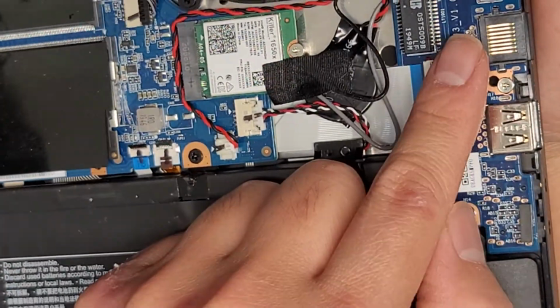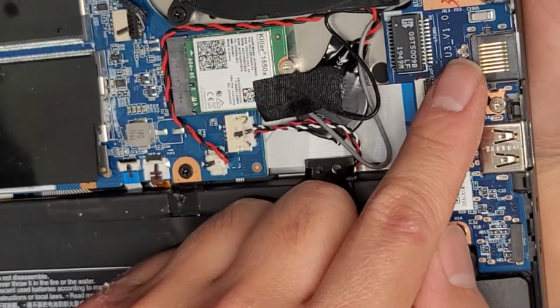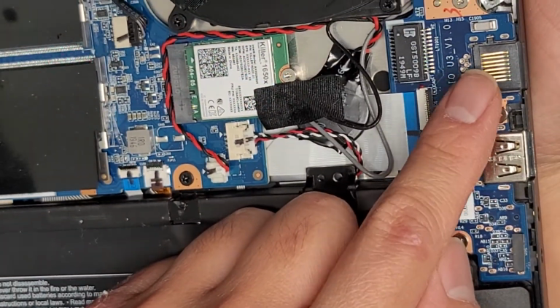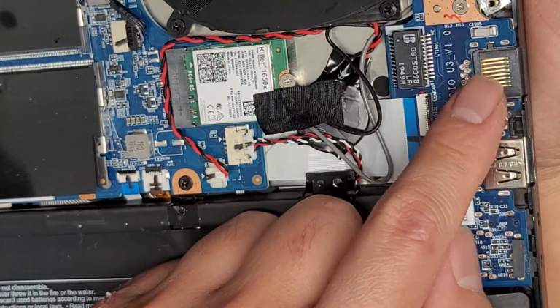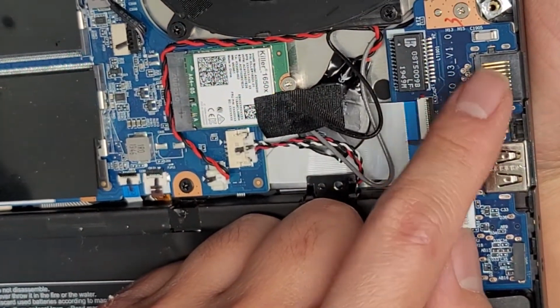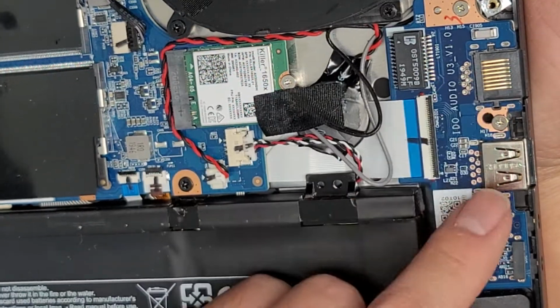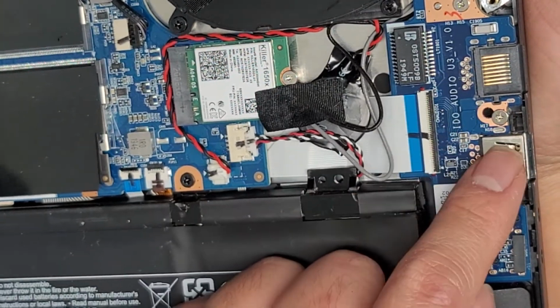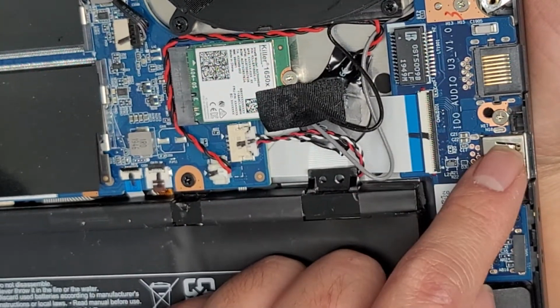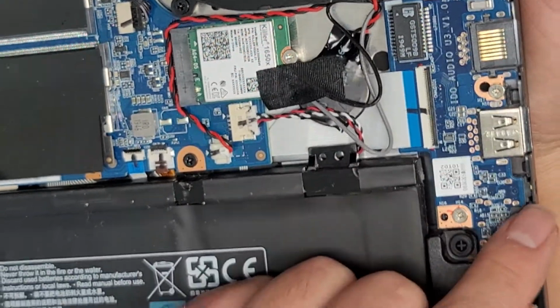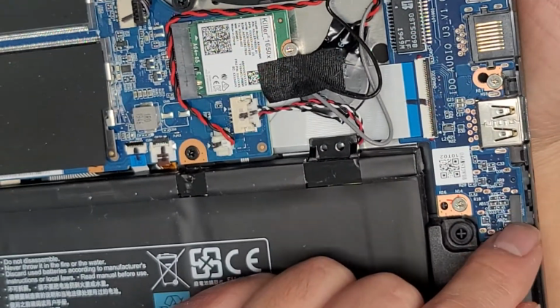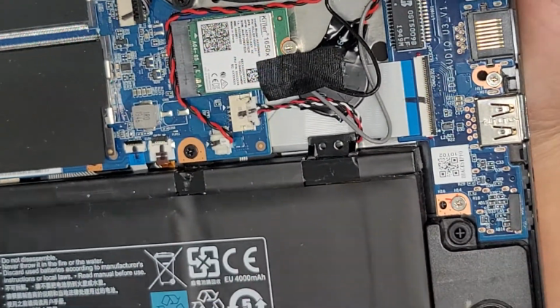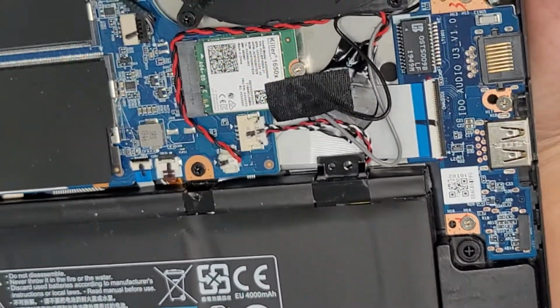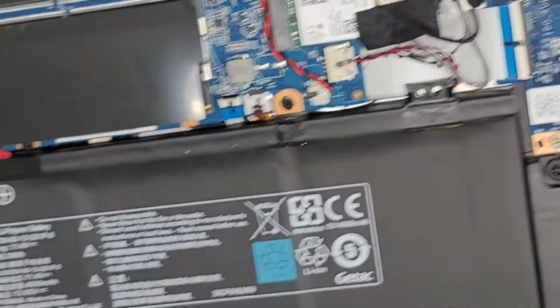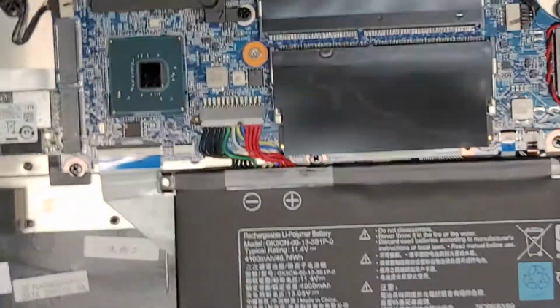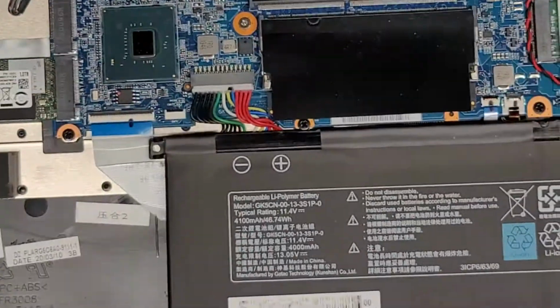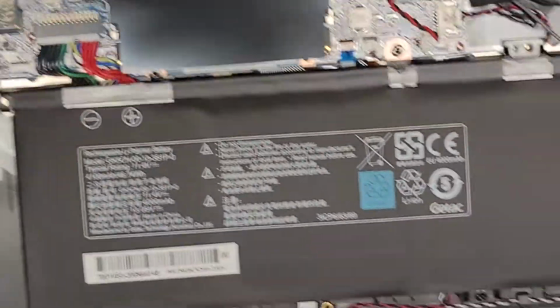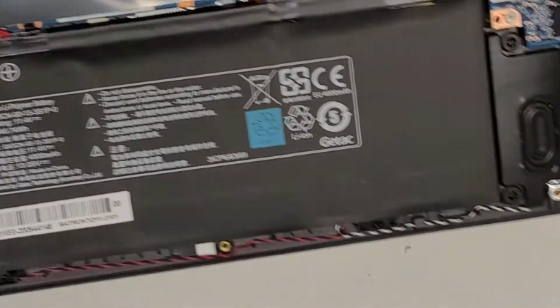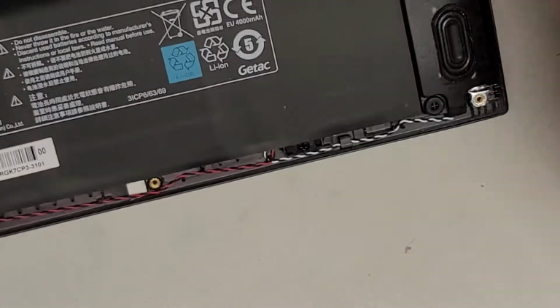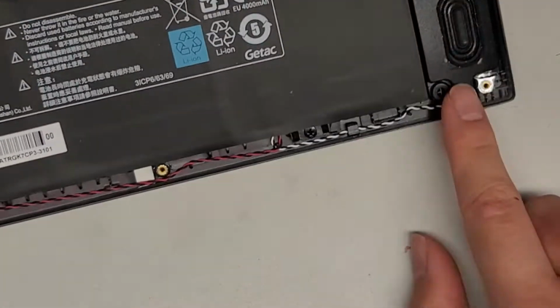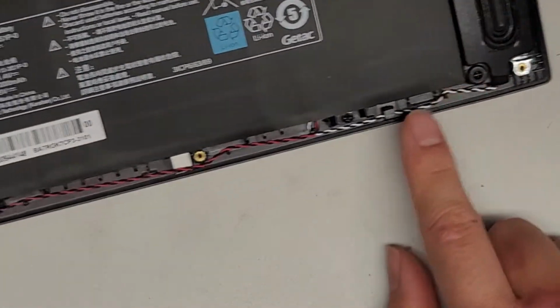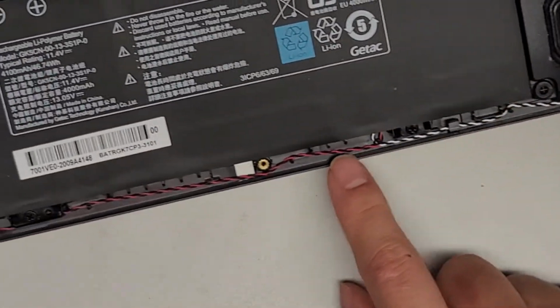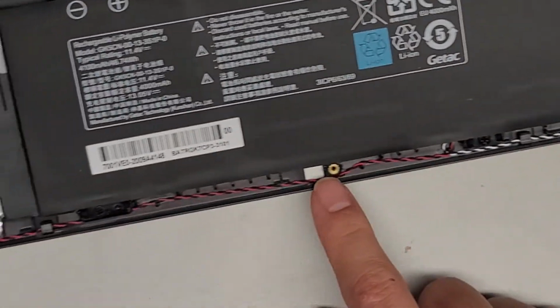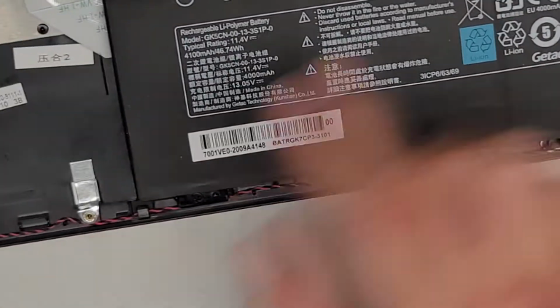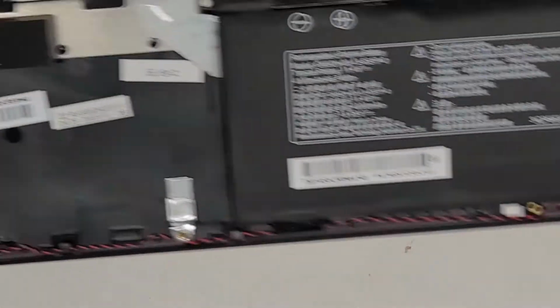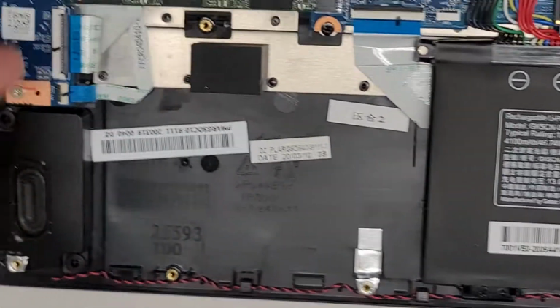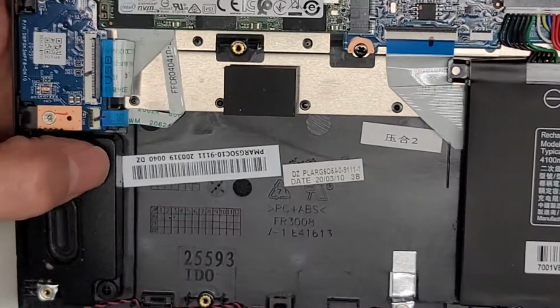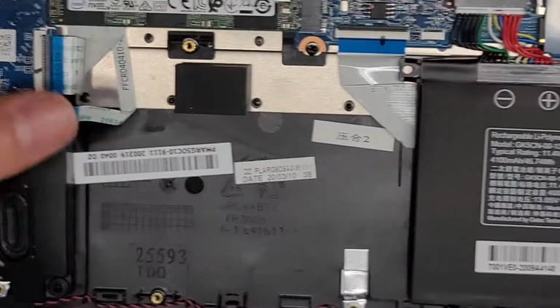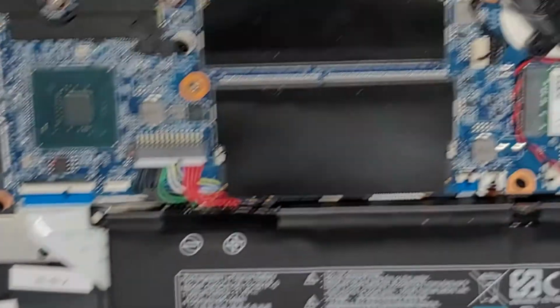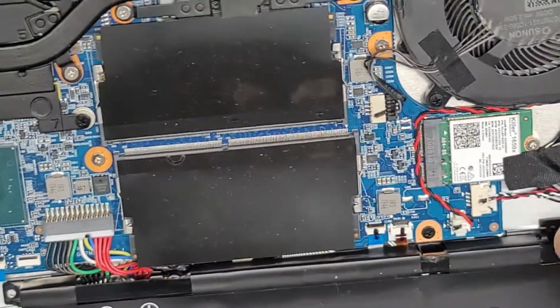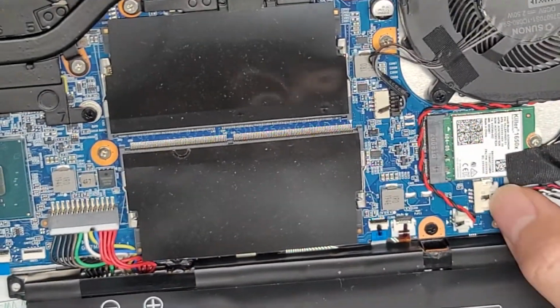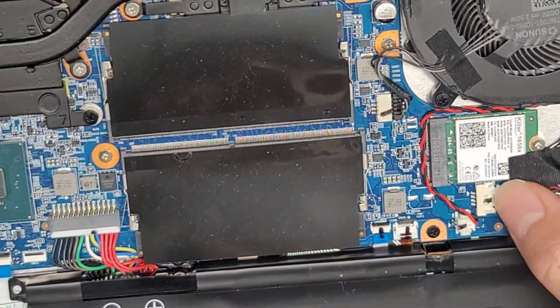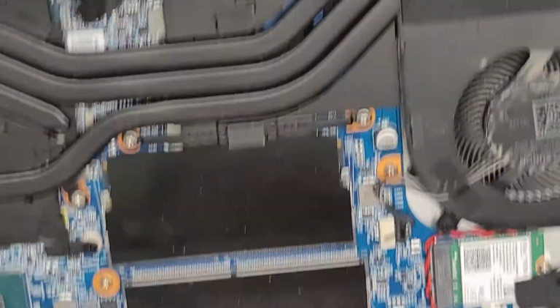You've got the Ethernet port here, another USB port, and the two audio jacks down there. Here you can see the speakers with both wires running along the bottom, and they plug into this connector right there.